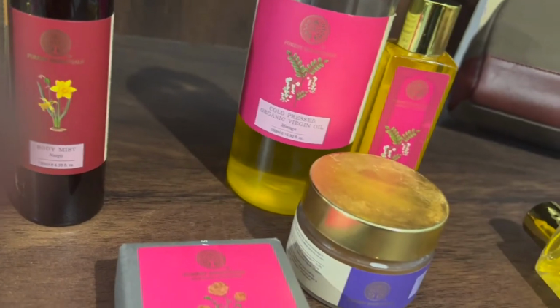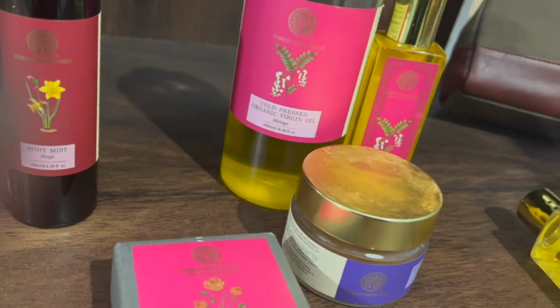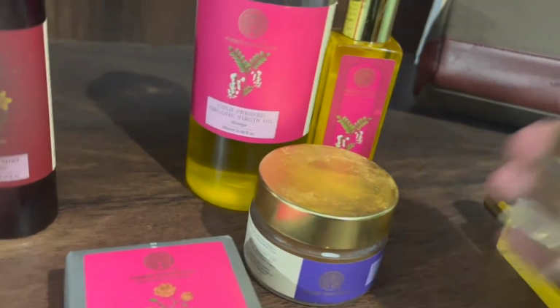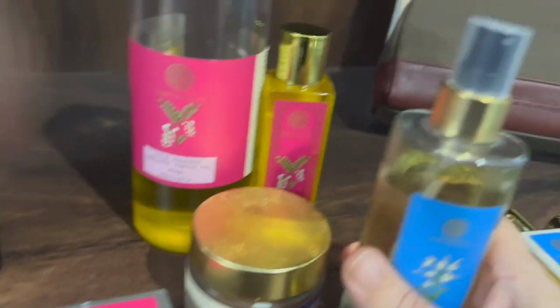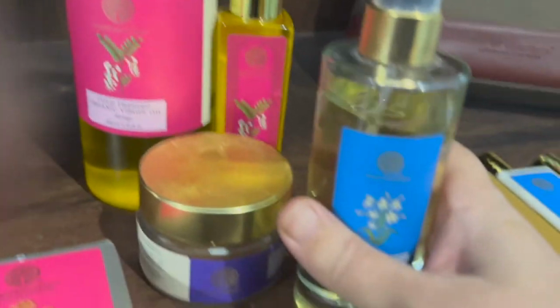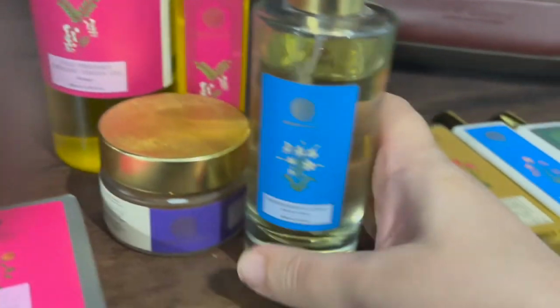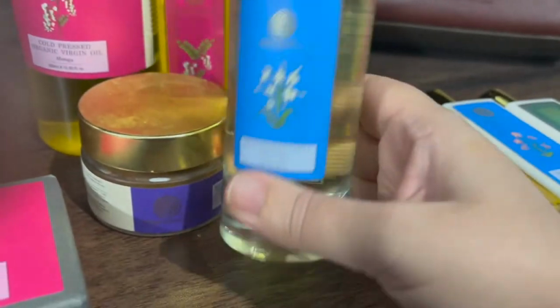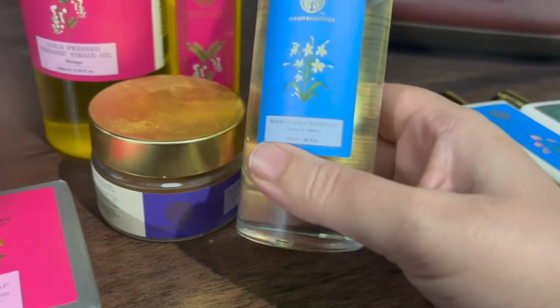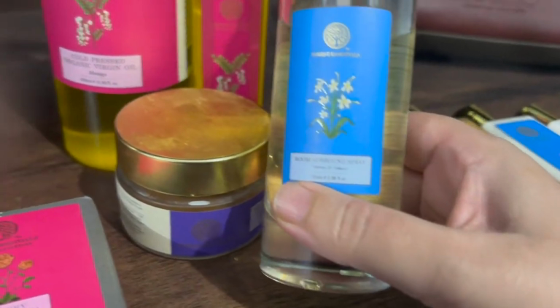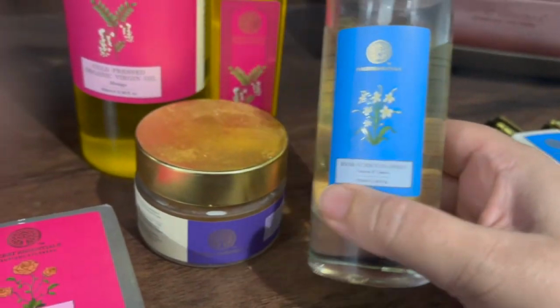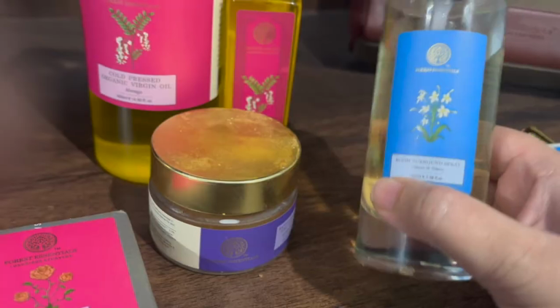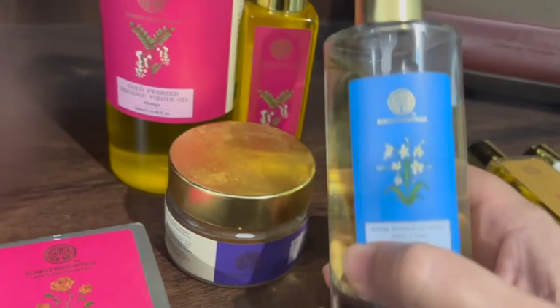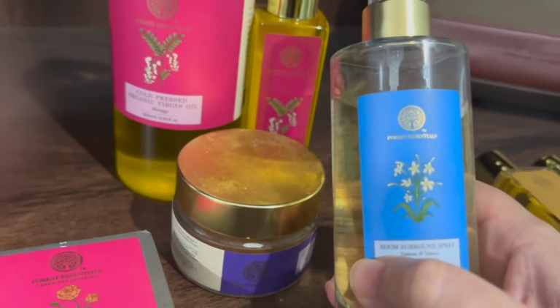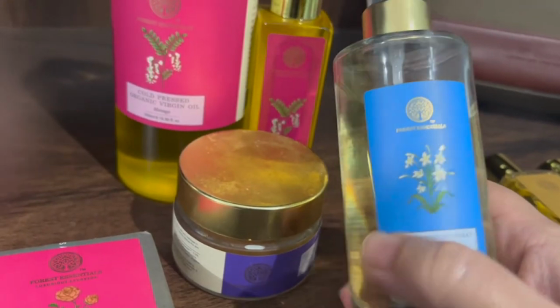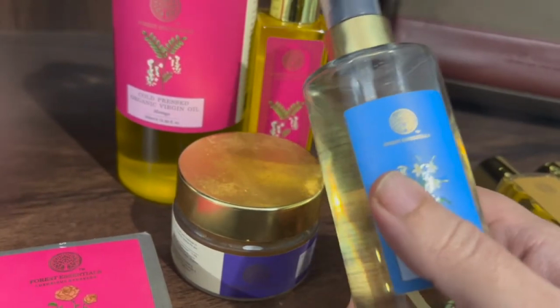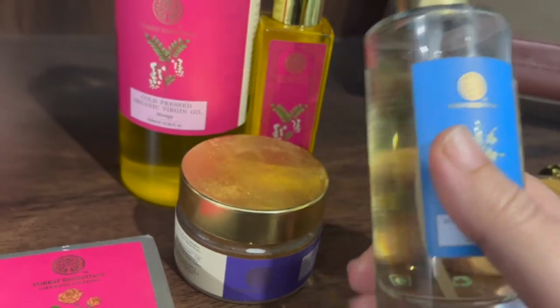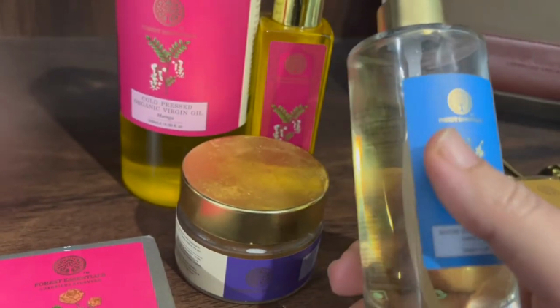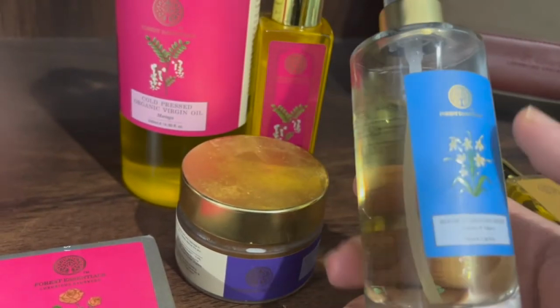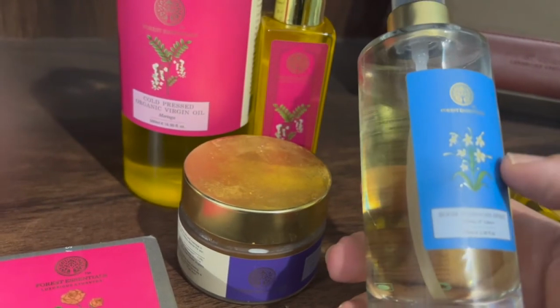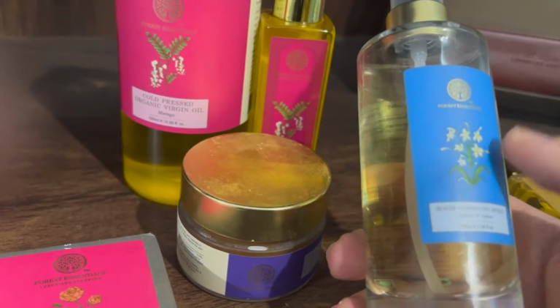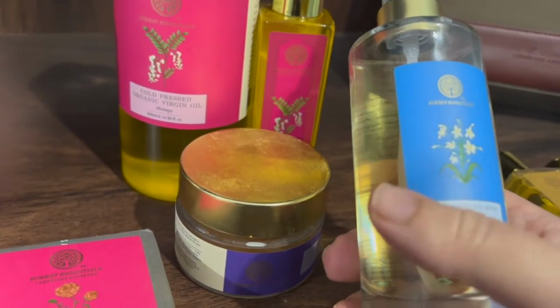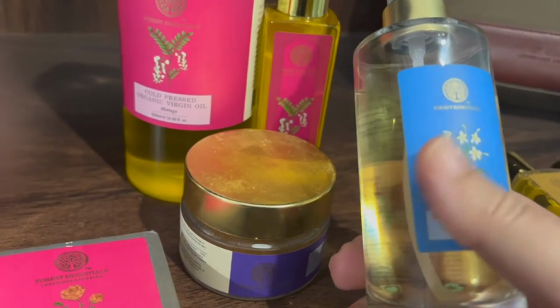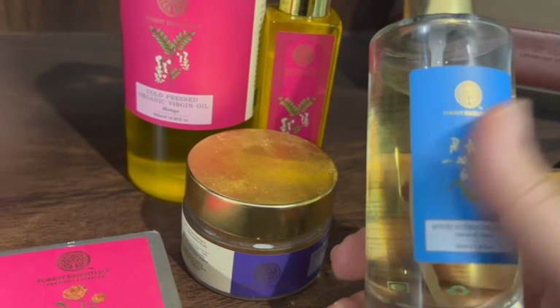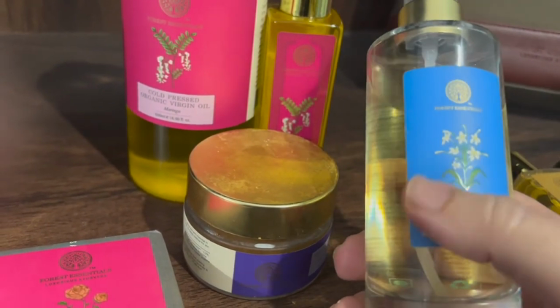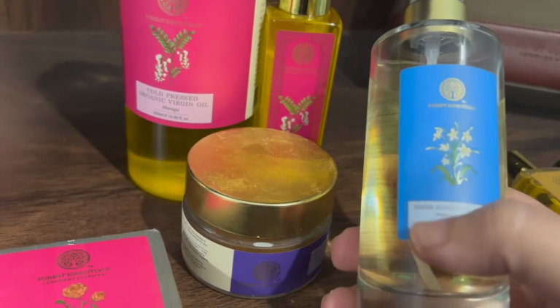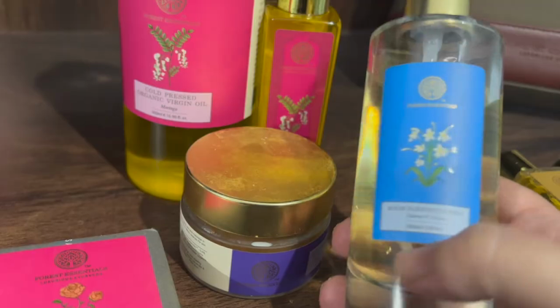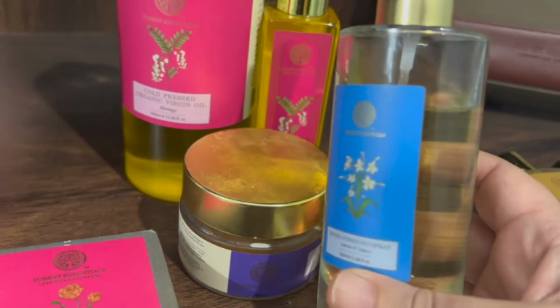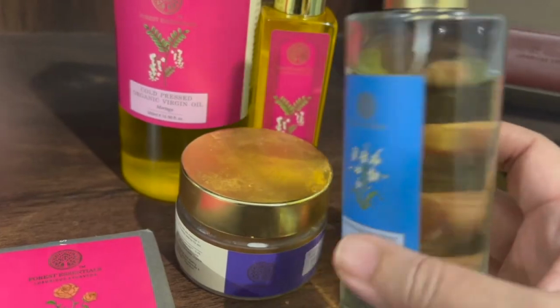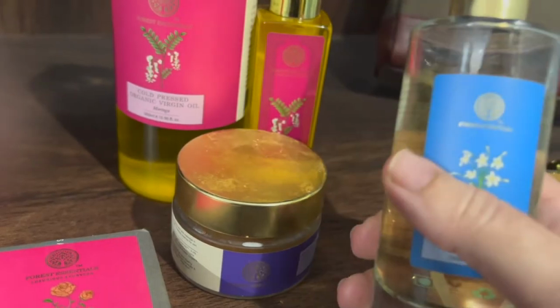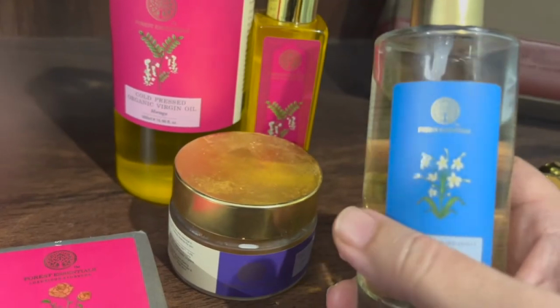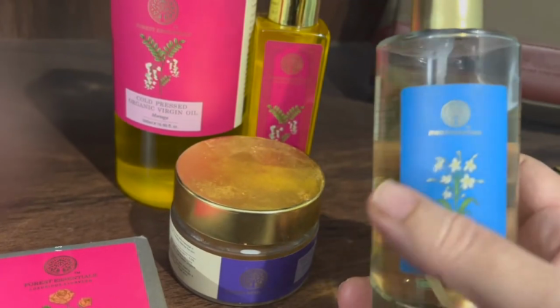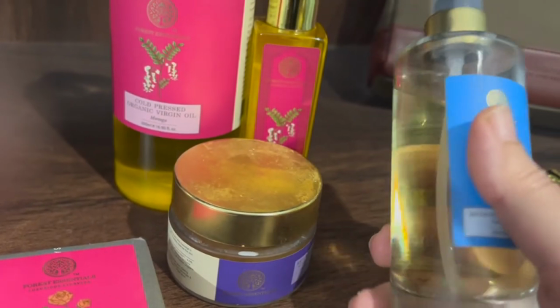Among the products I give a thumbs up, there is also the Forest Essentials room spray. We used to use MB Pure and this room spray, but MB Pure is basically just a gas cylinder — nothing more.